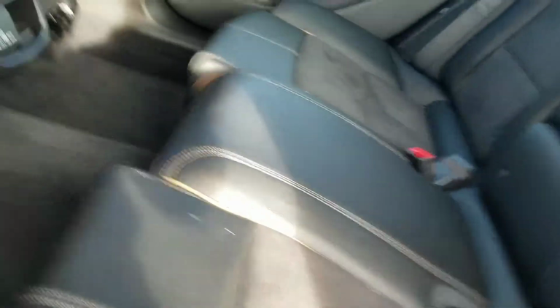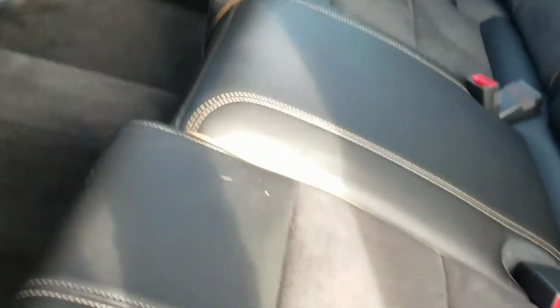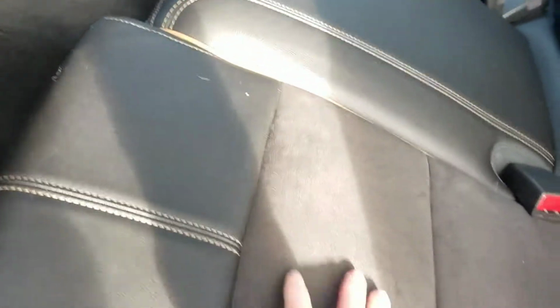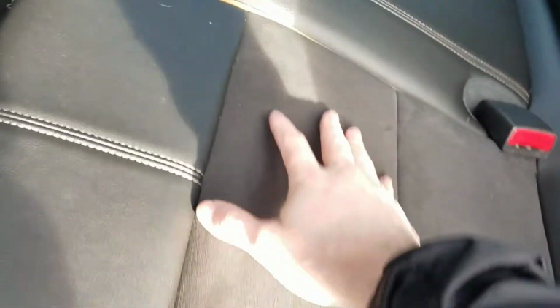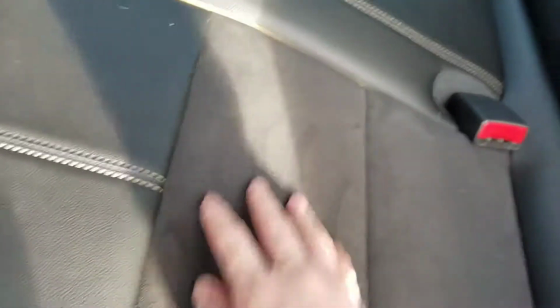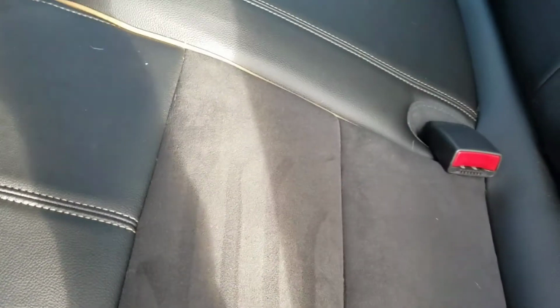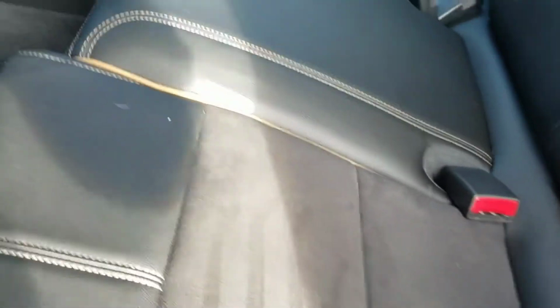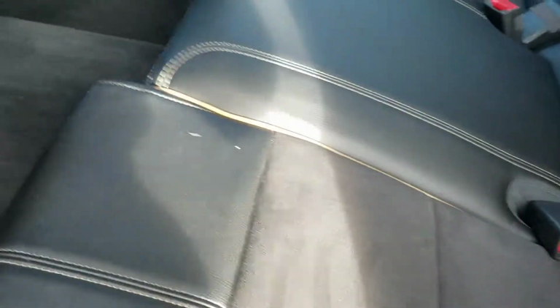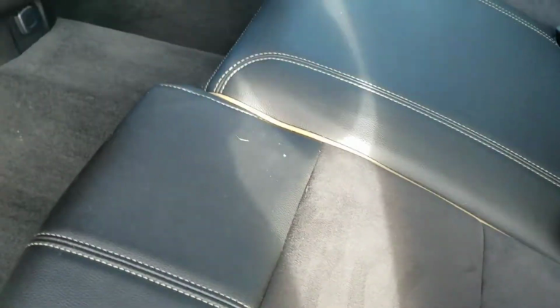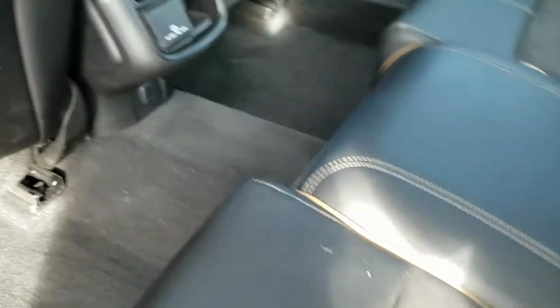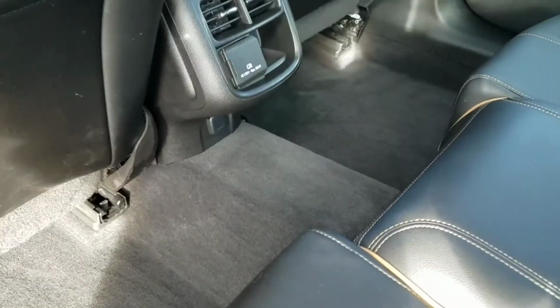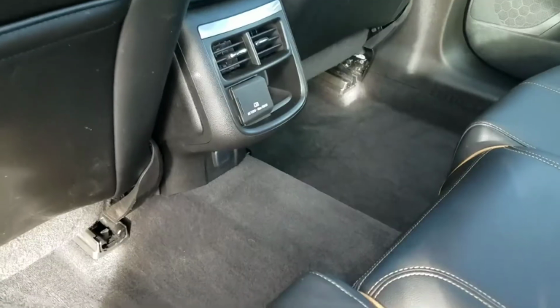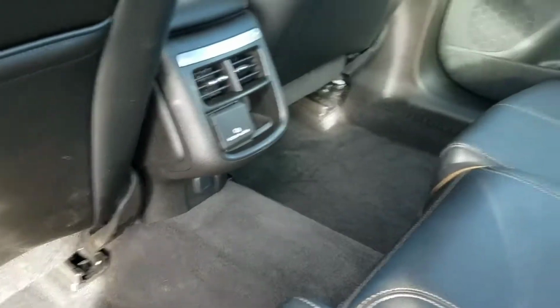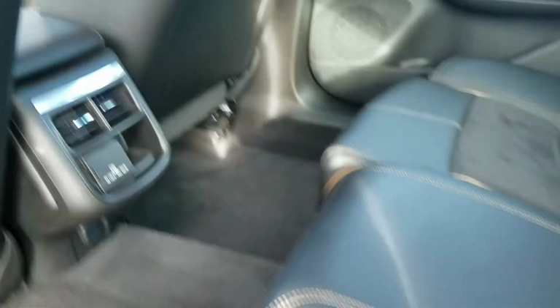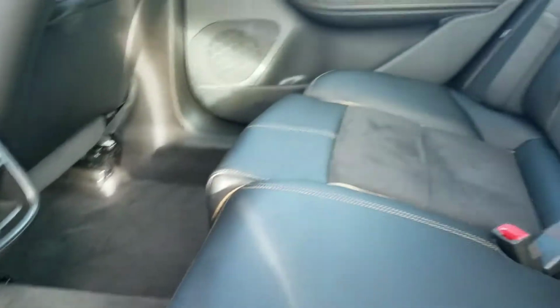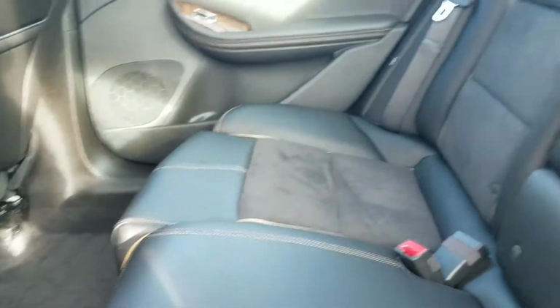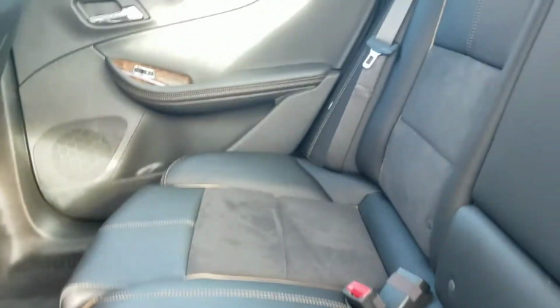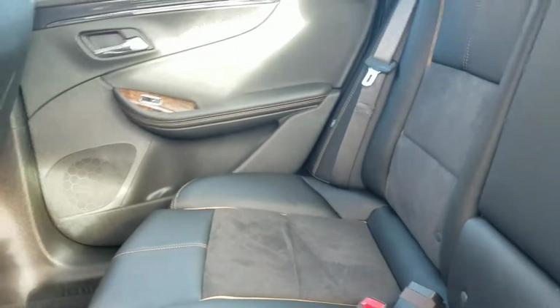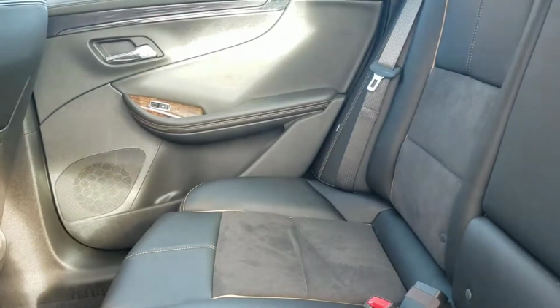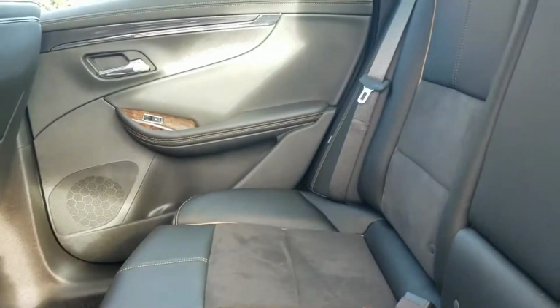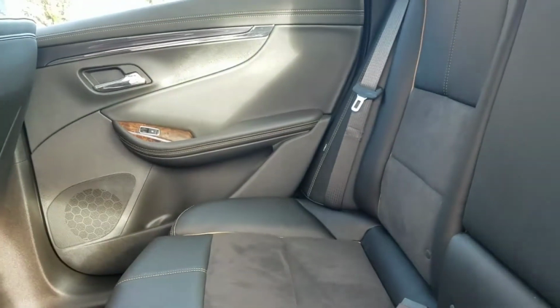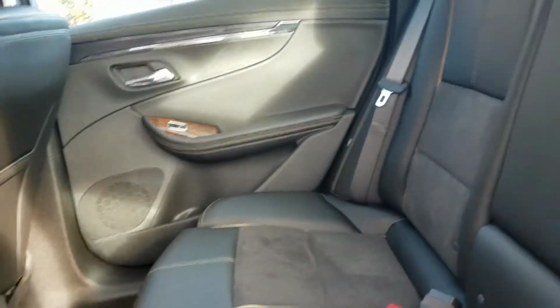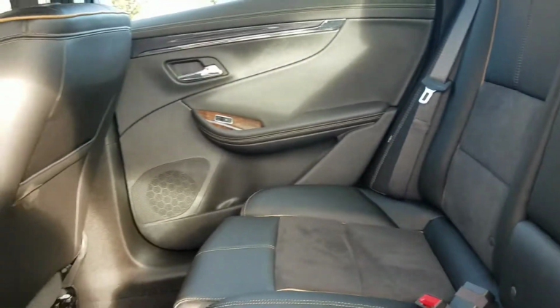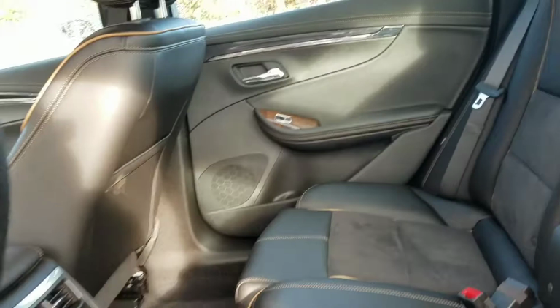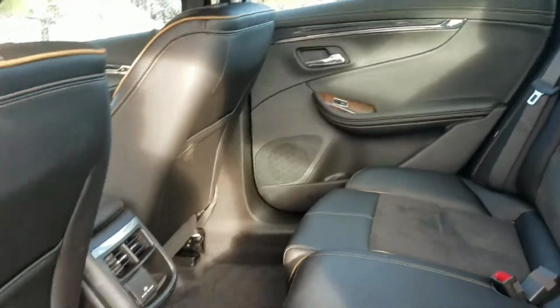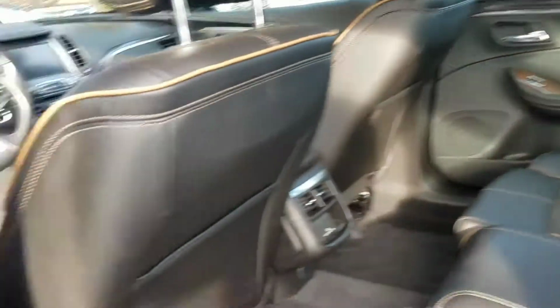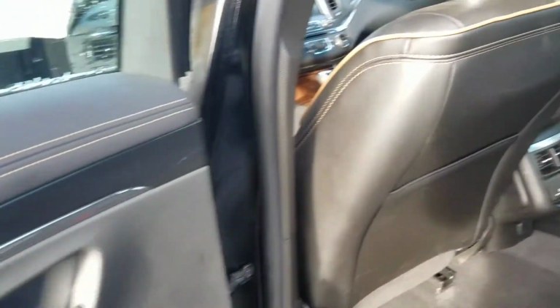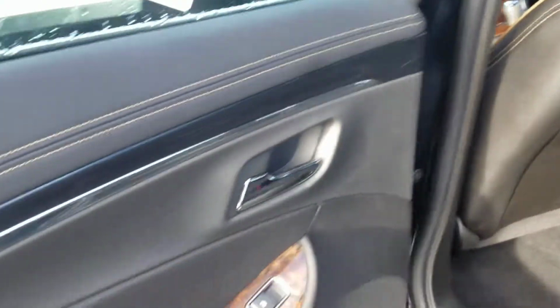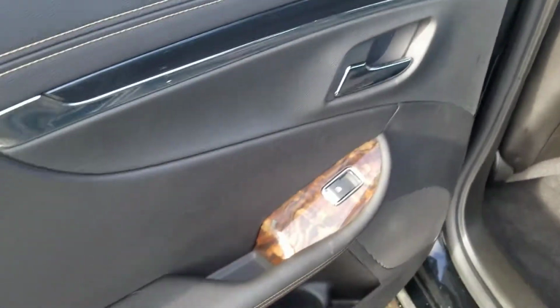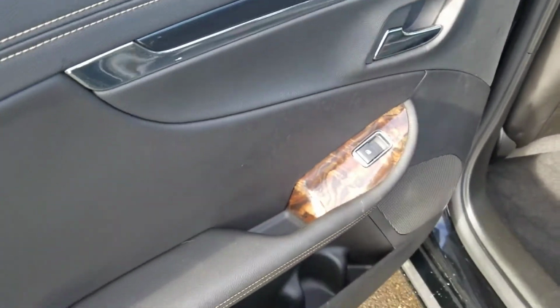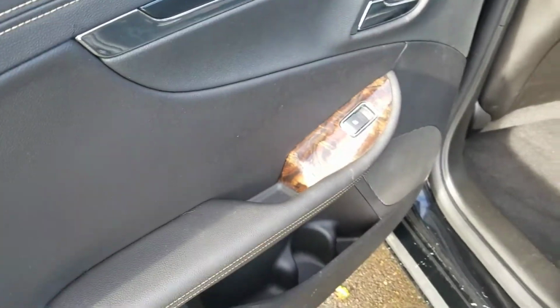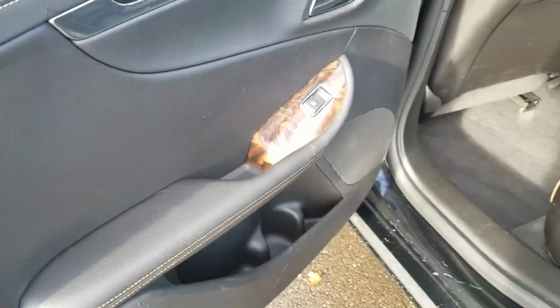Here's the back seat. You can see there's a suede-type material, vents in the back, and an armrest for whoever's sitting in the rear, along with some nice wood trim on the door.